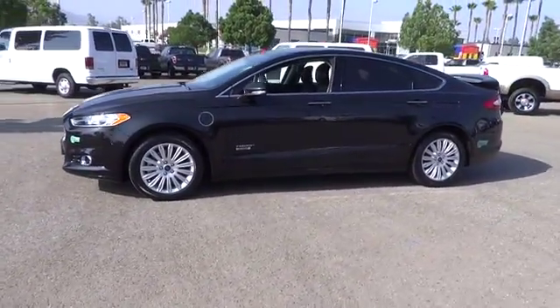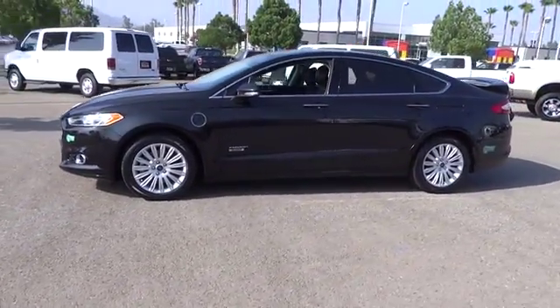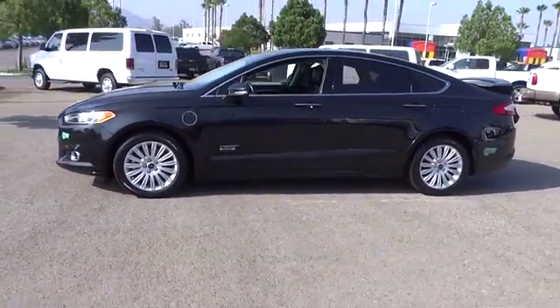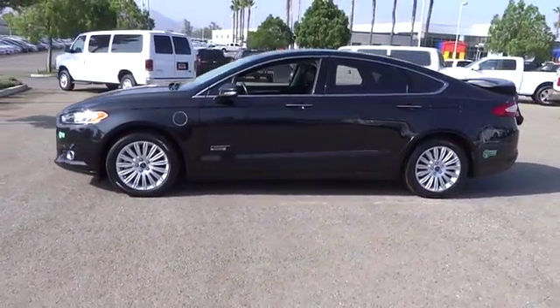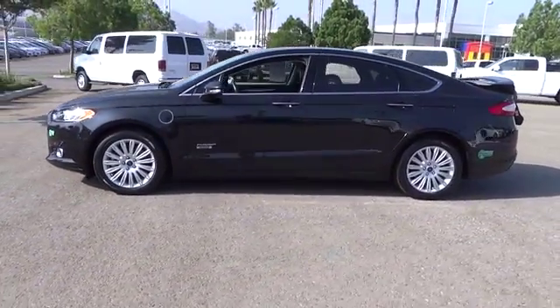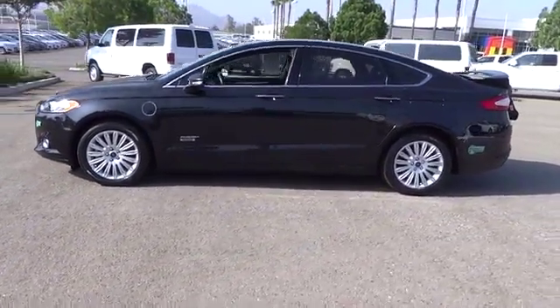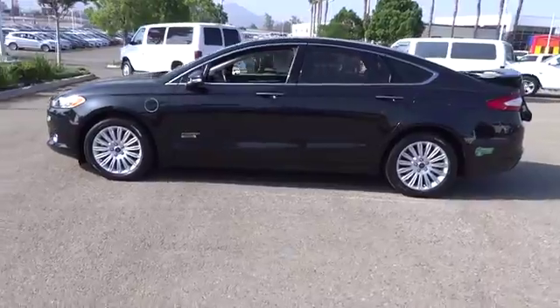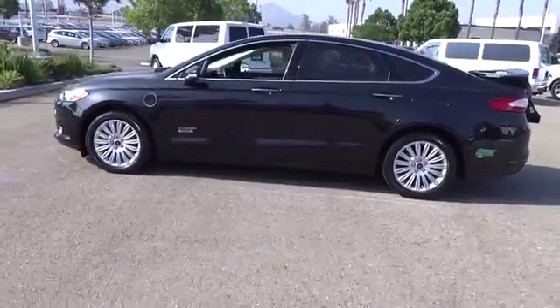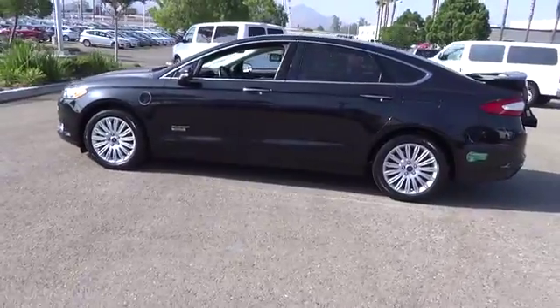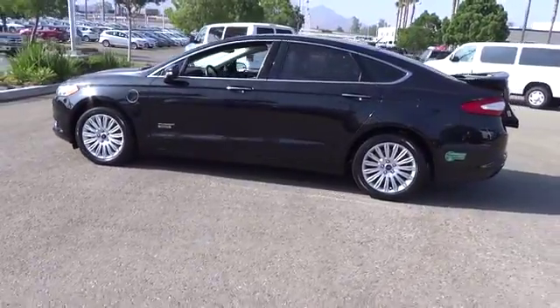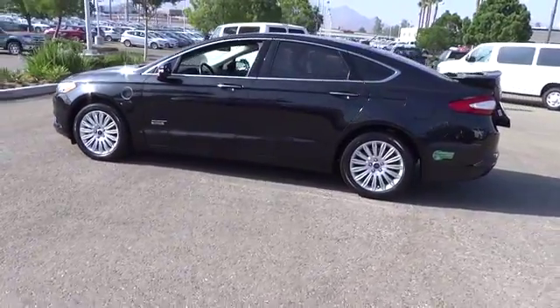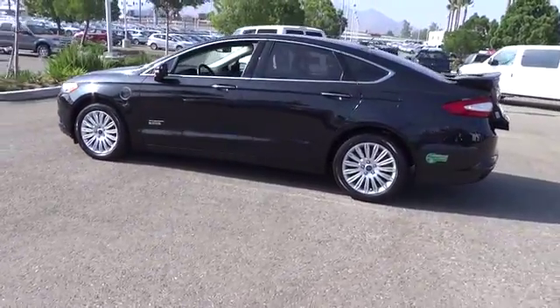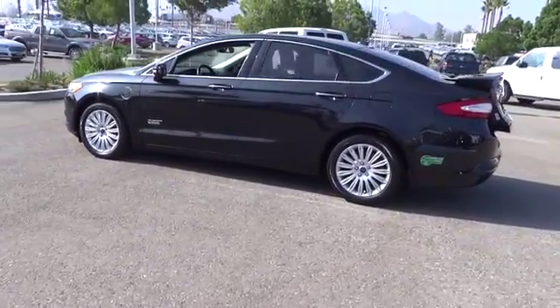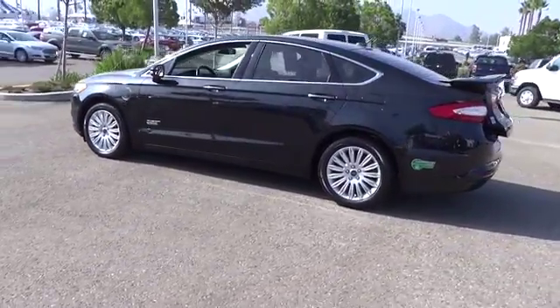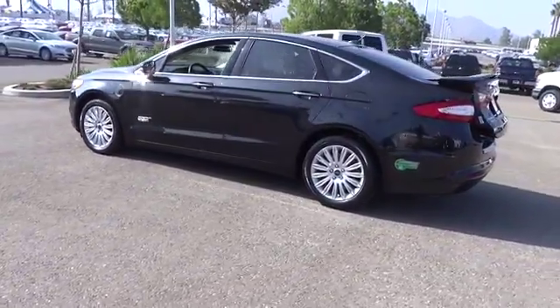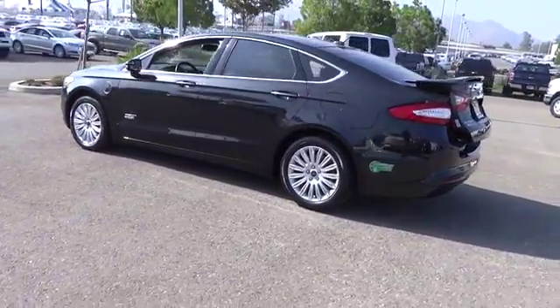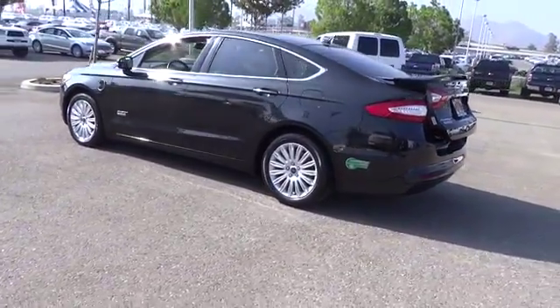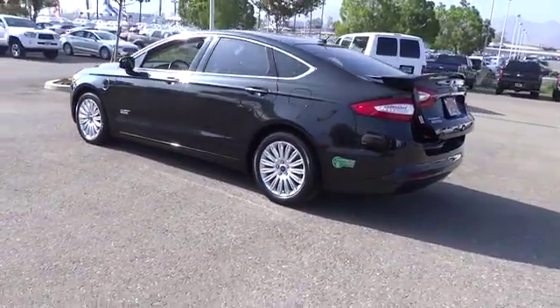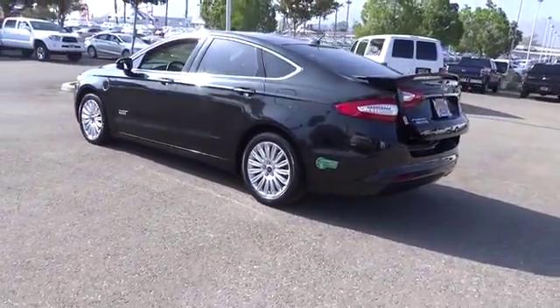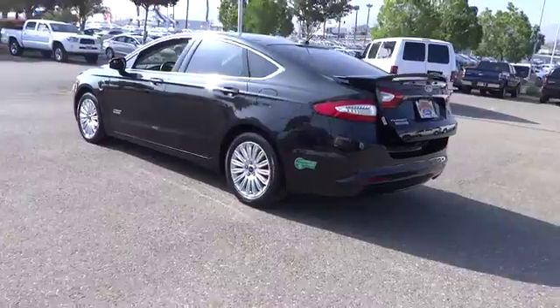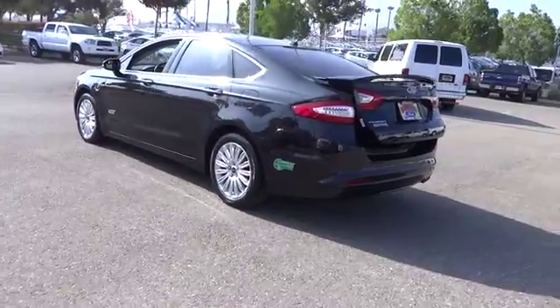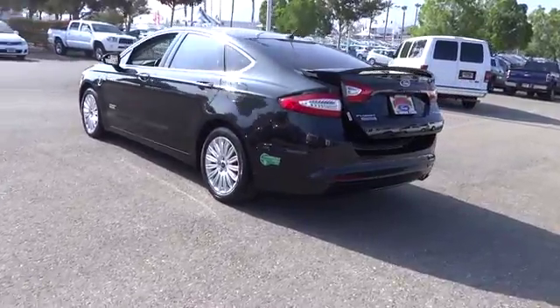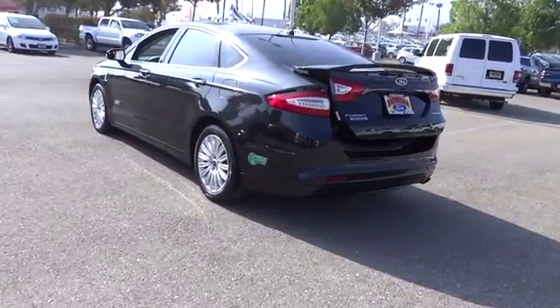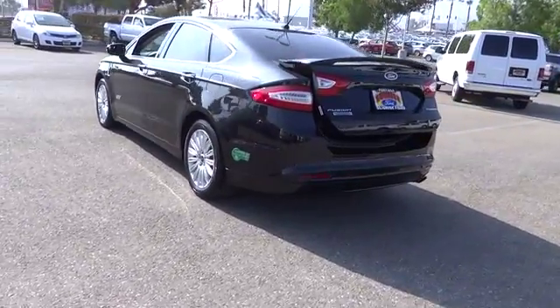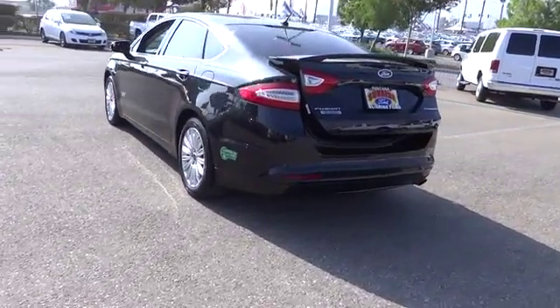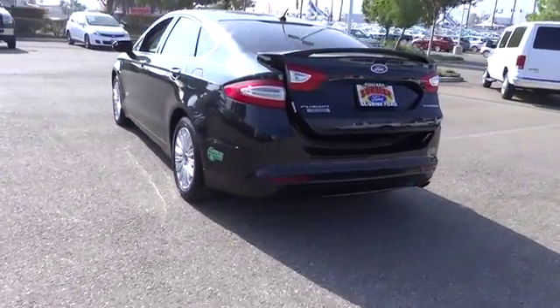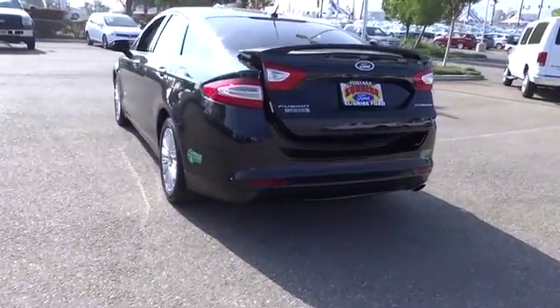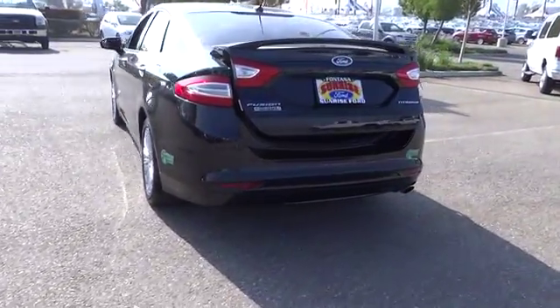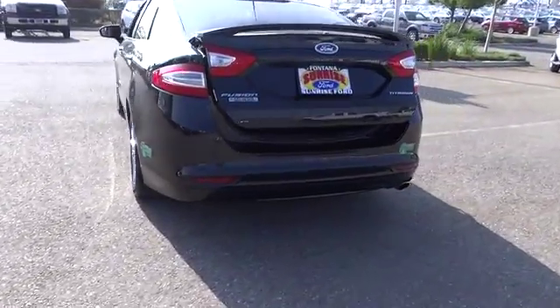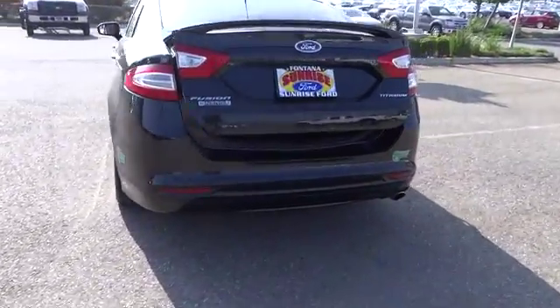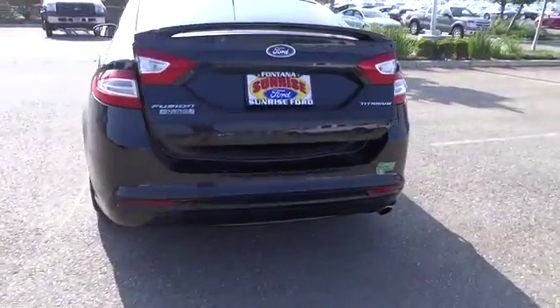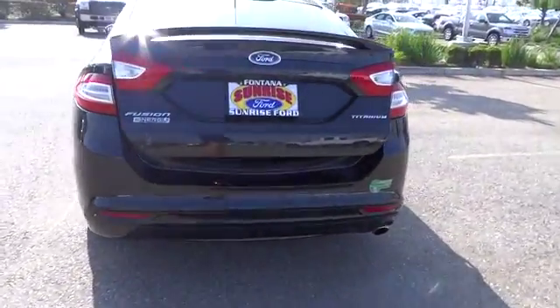Here are some of this vehicle's great options: heated seats, steering wheel audio controls, anti-lock braking system, traction control, power steering, air conditioning, front alloy wheels.